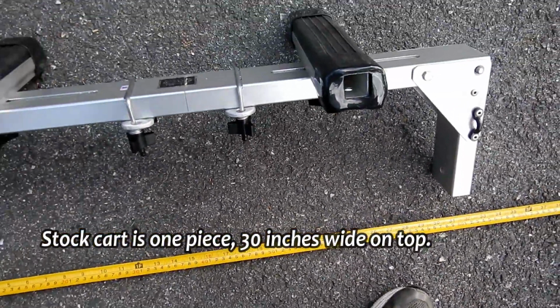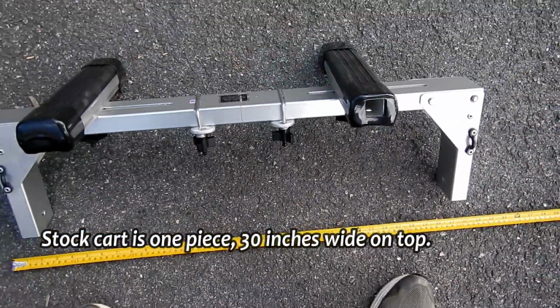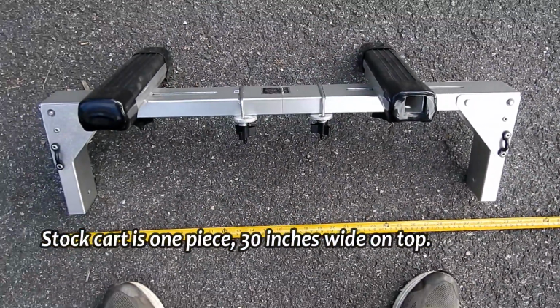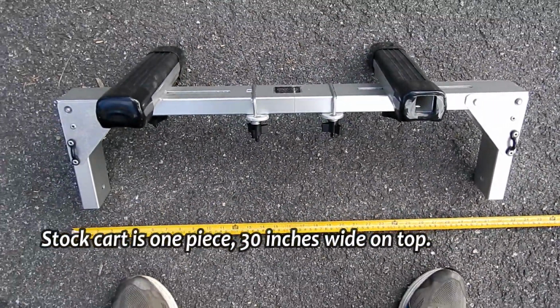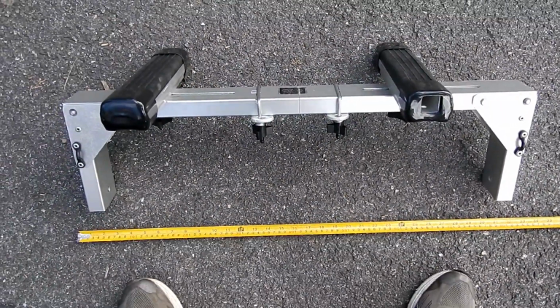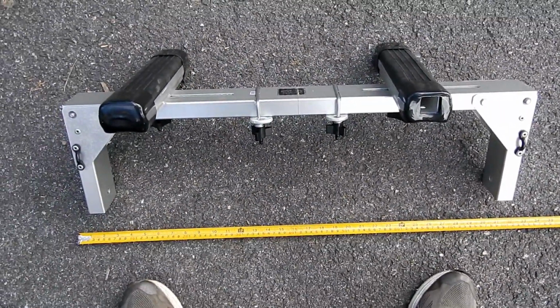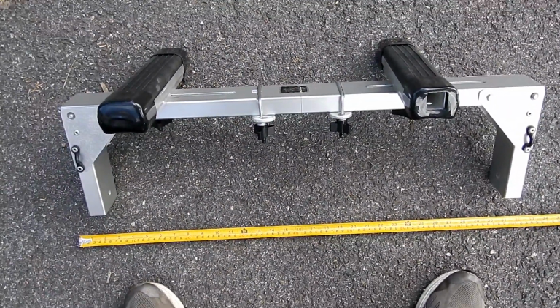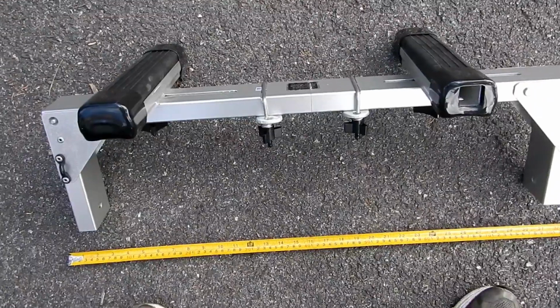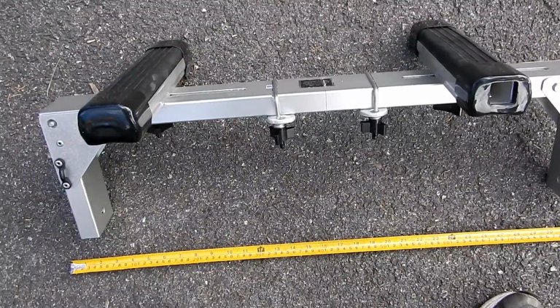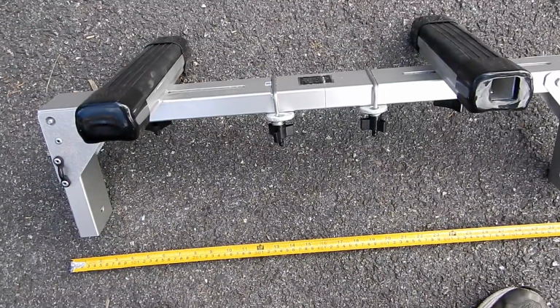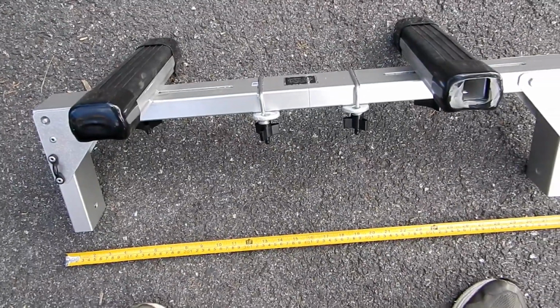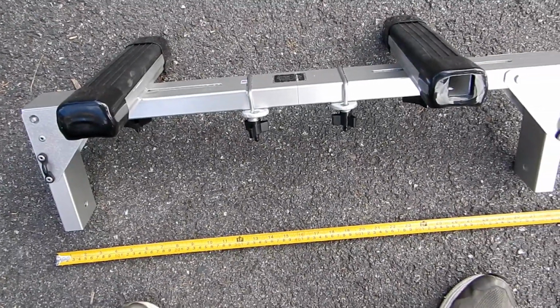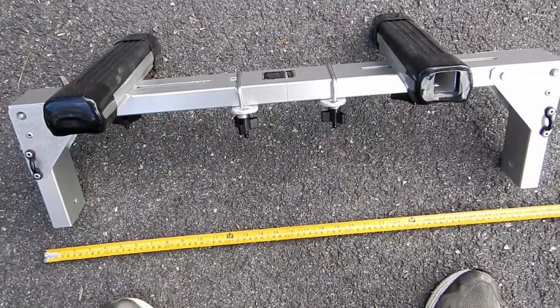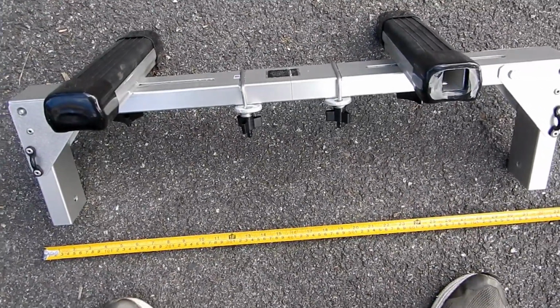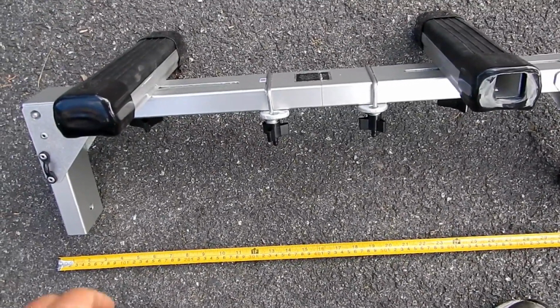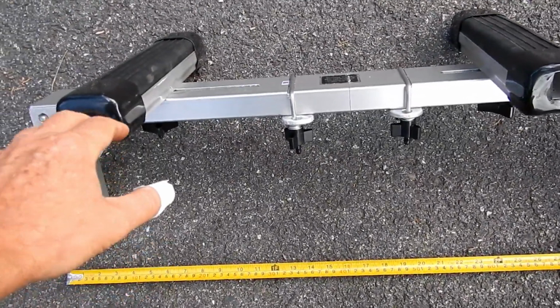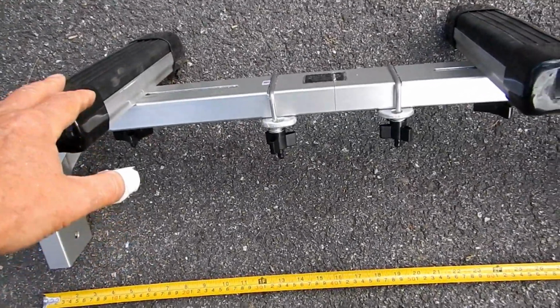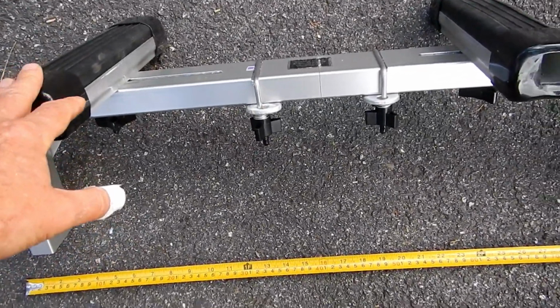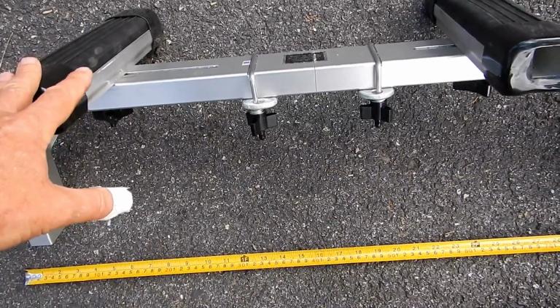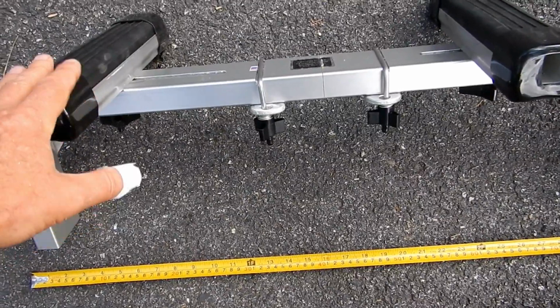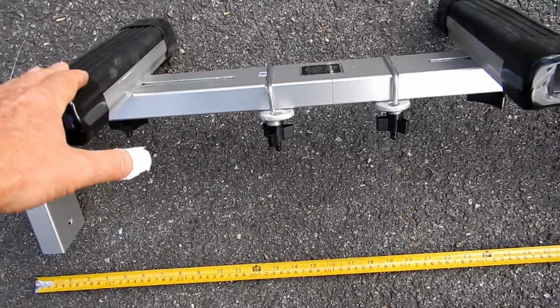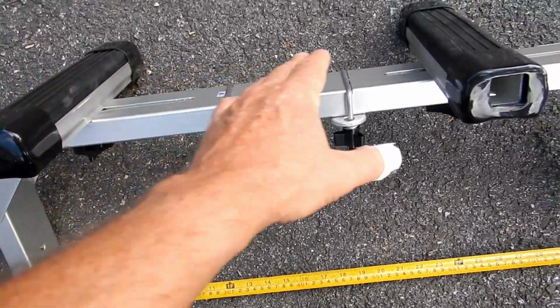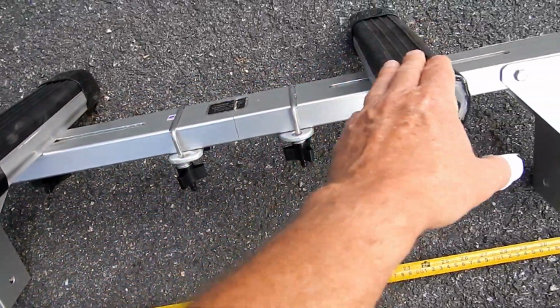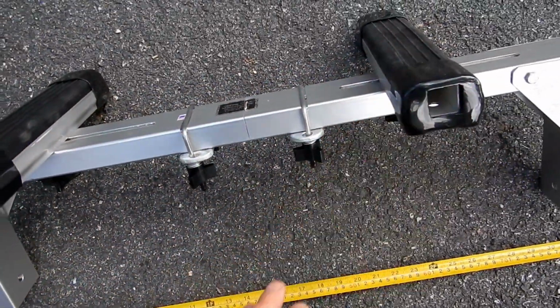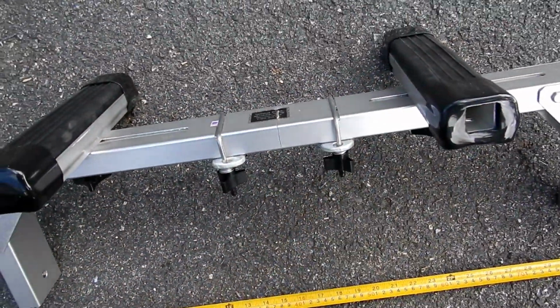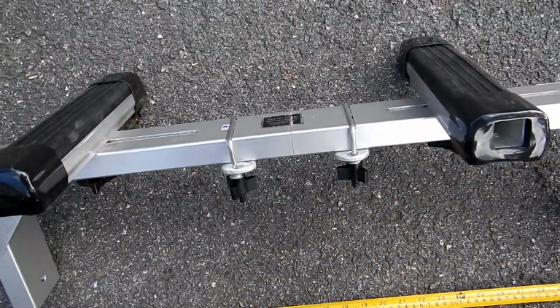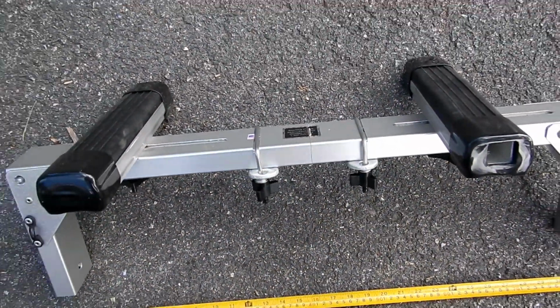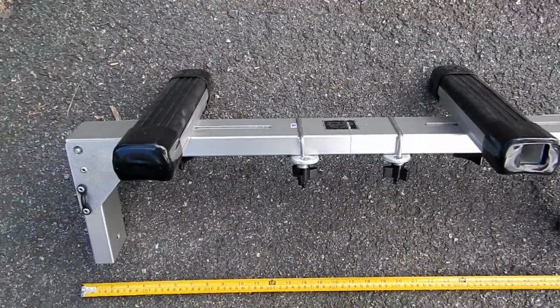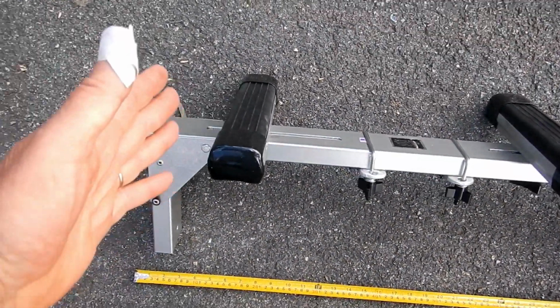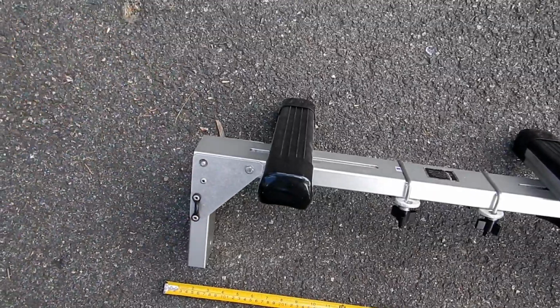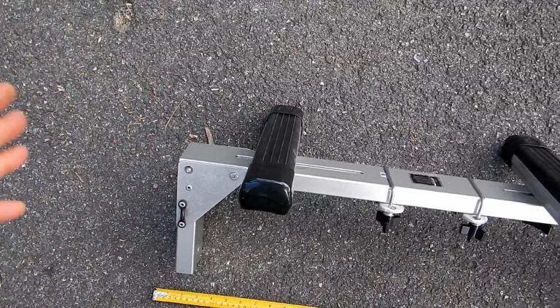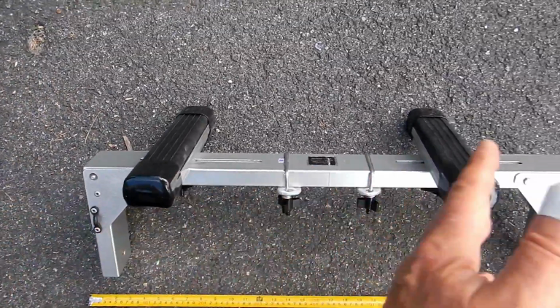Now that doesn't mean that your boat can't be more than 30 inches wide. The boat will overhang the cart just fine — it sits on these bunks and the boat can go out as far as you like.